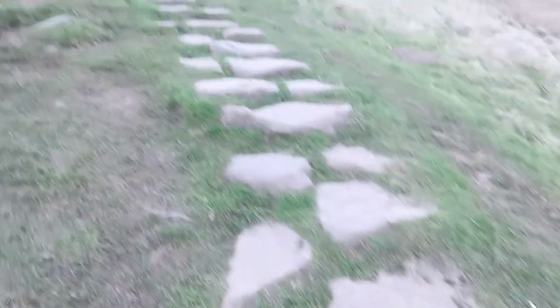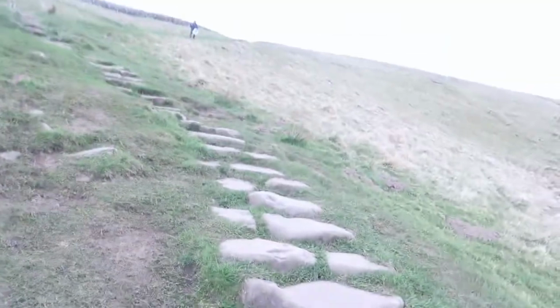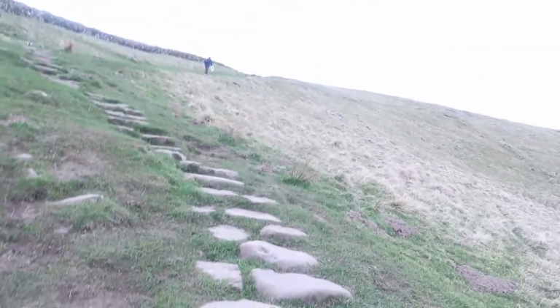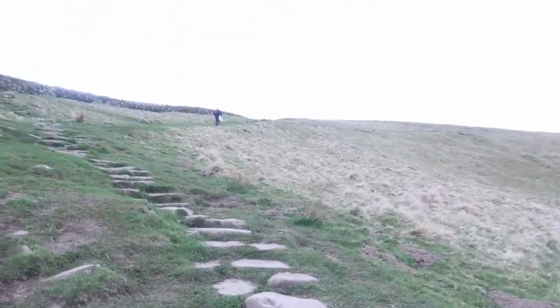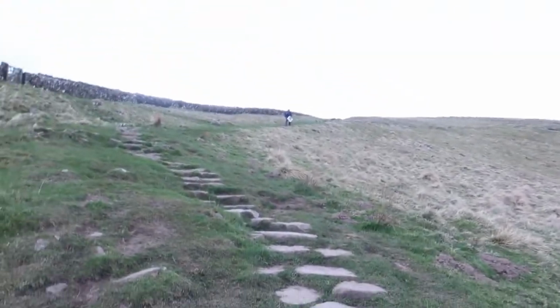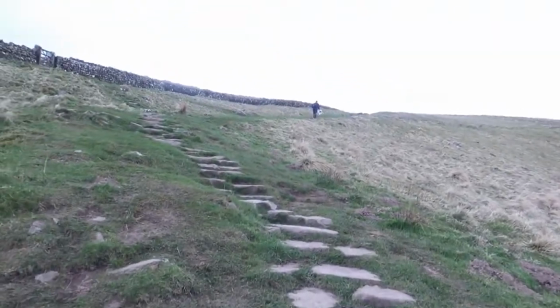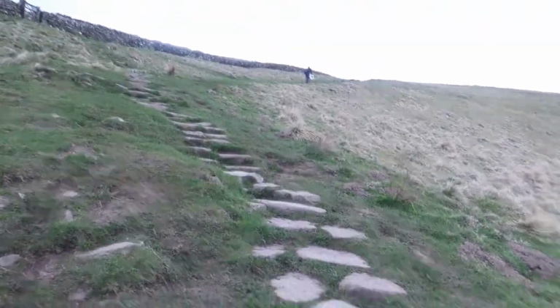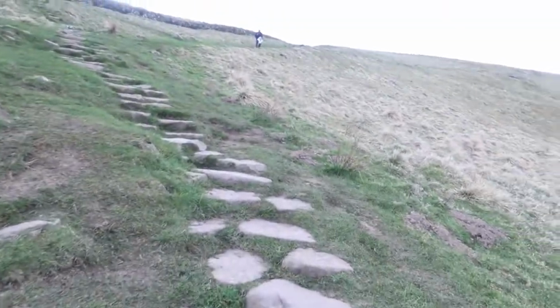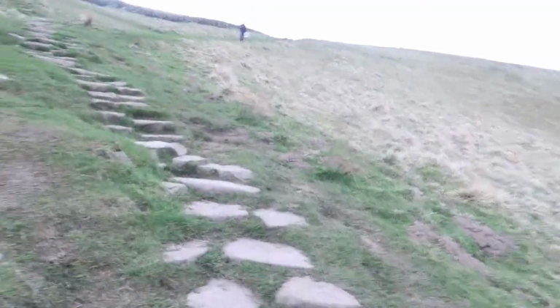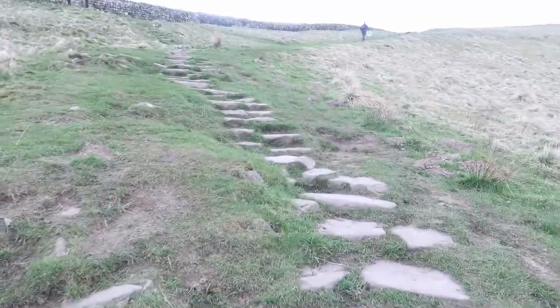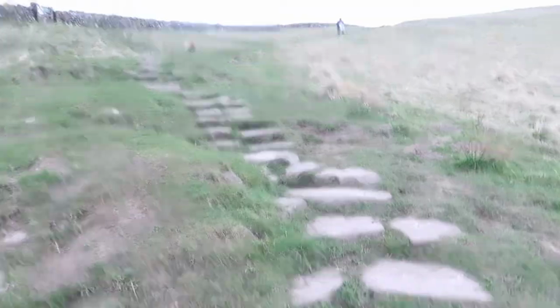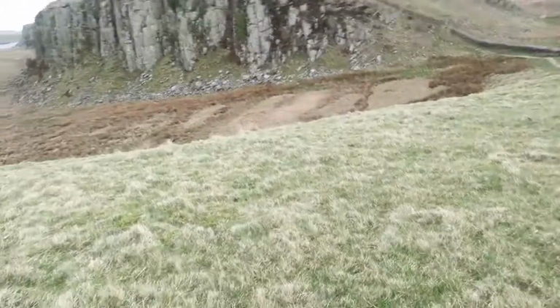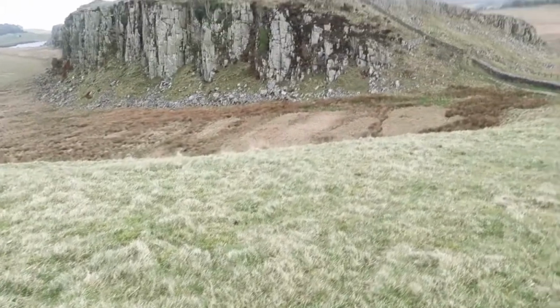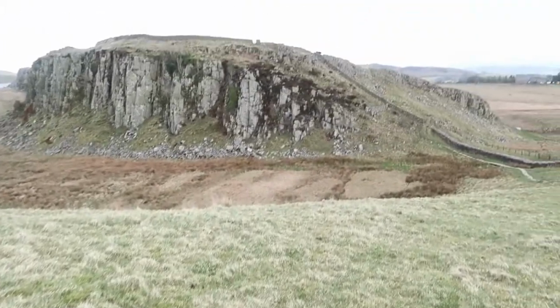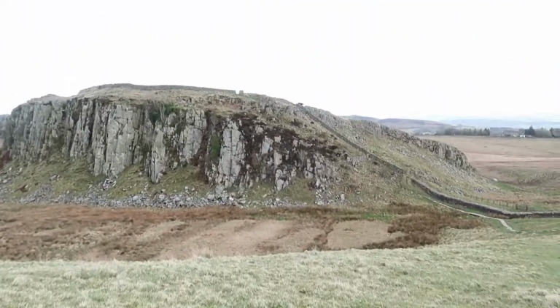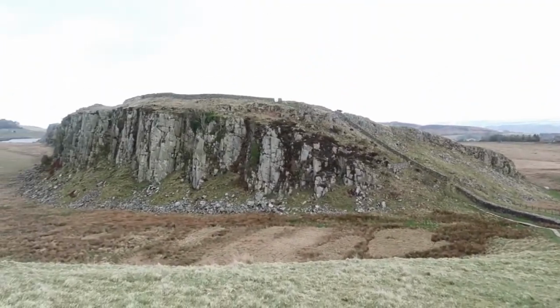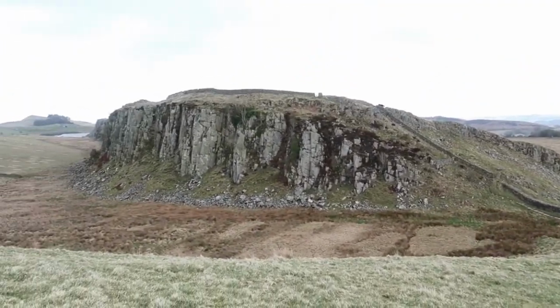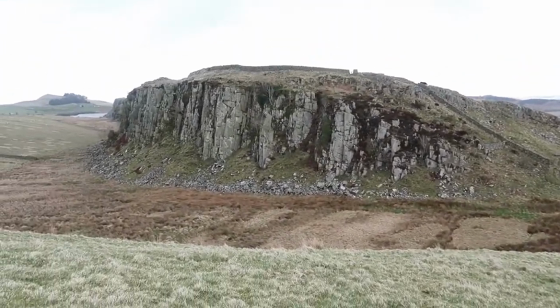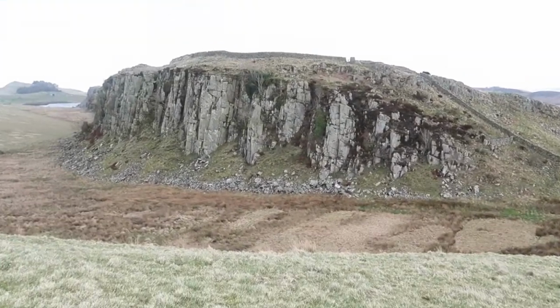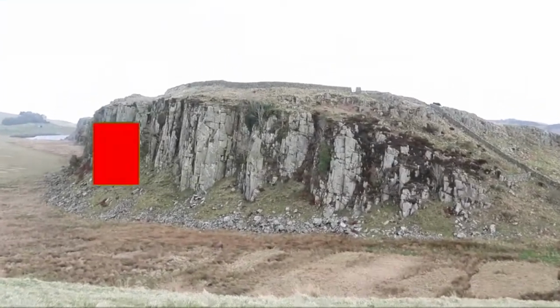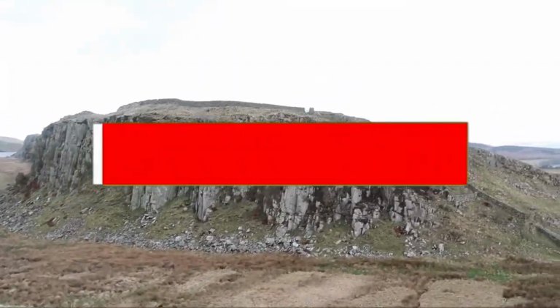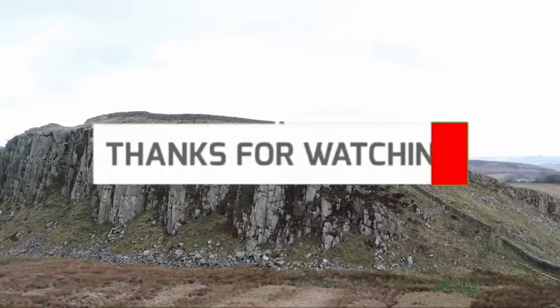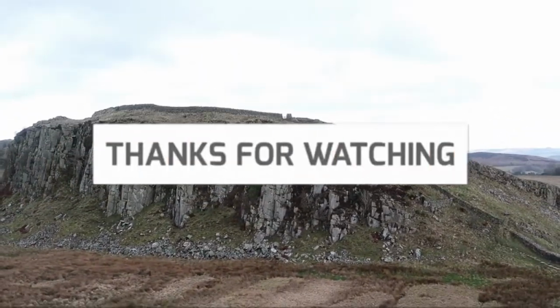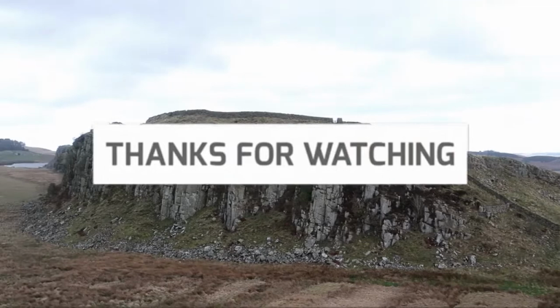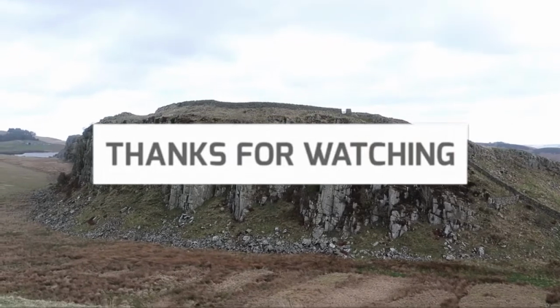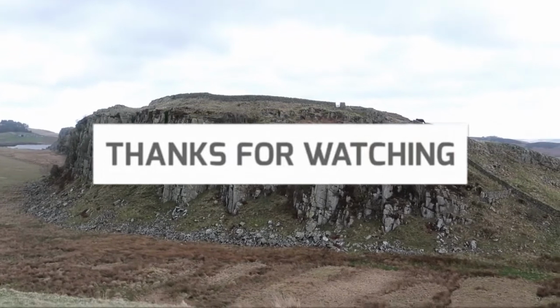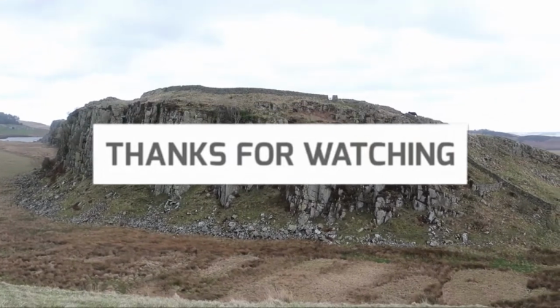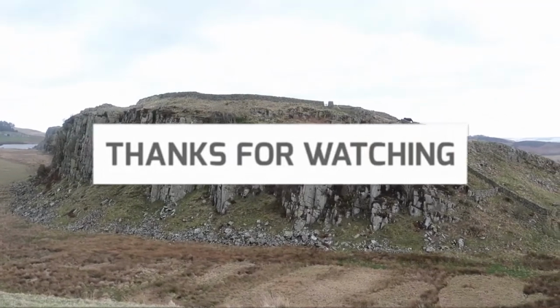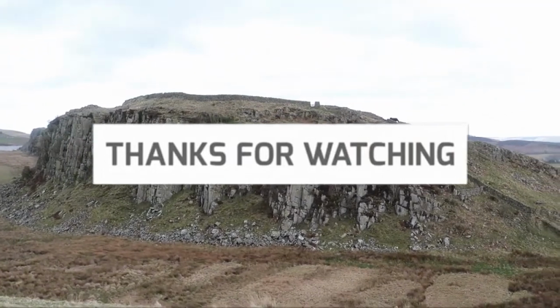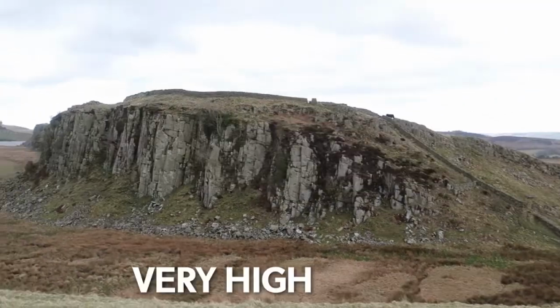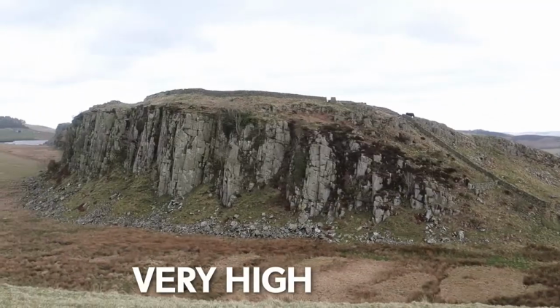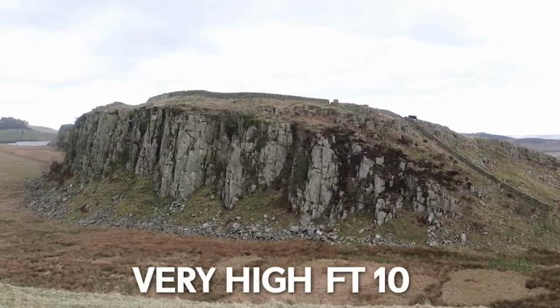I'm just making my way up and I'll show you the view to the right areas in a minute. Back at the start point, basically — that's another view of it. I'm about to estimate the height for that. Very high for 10.